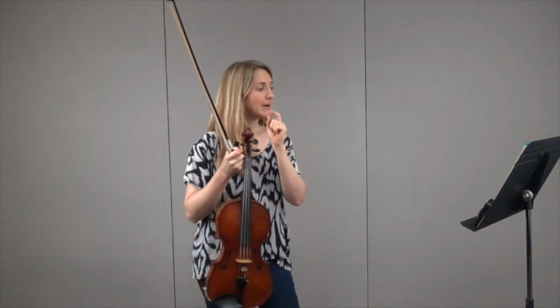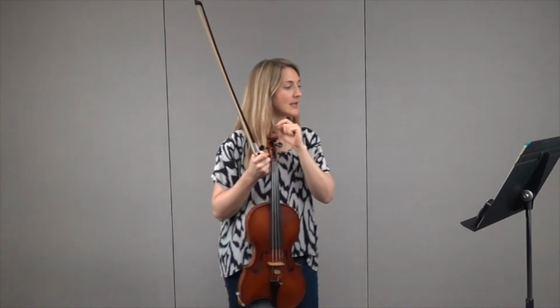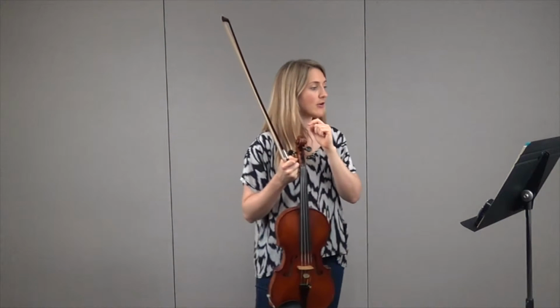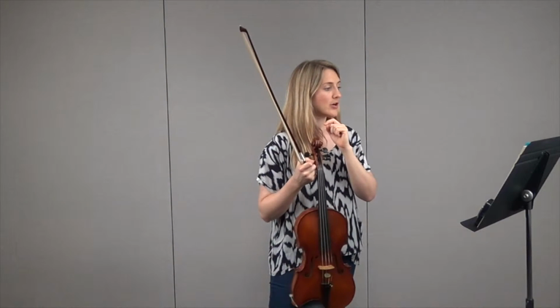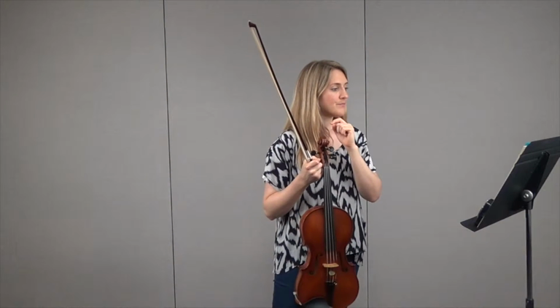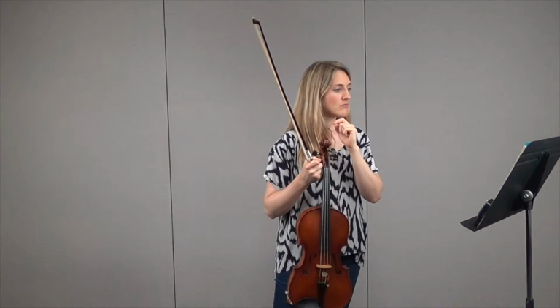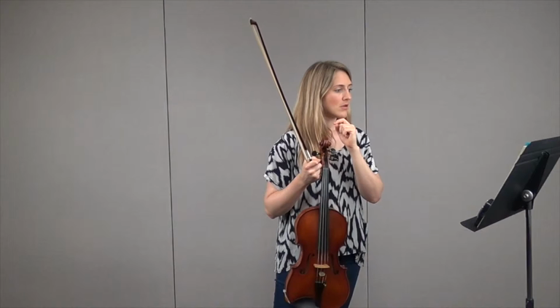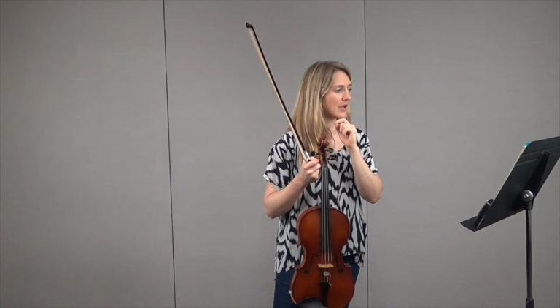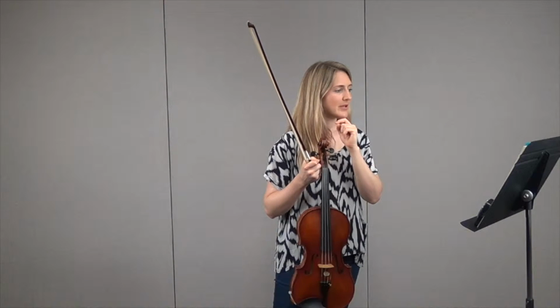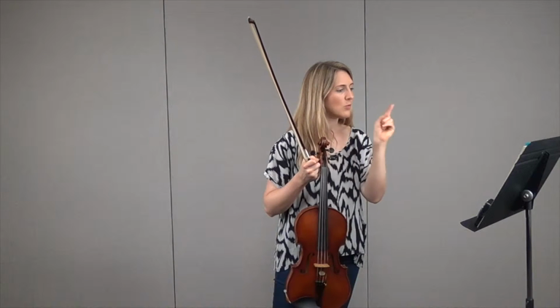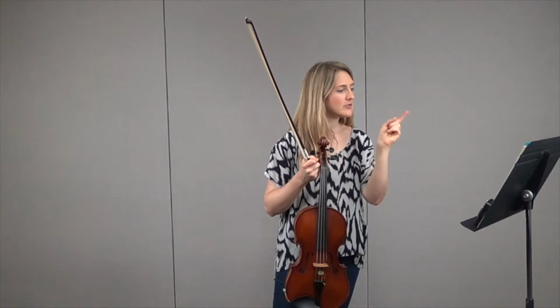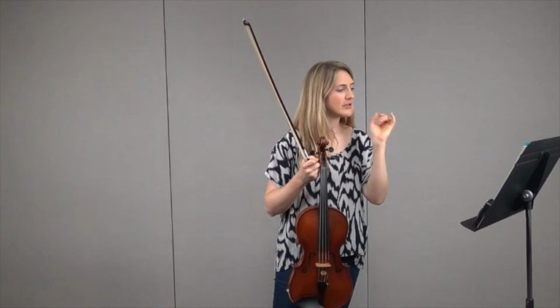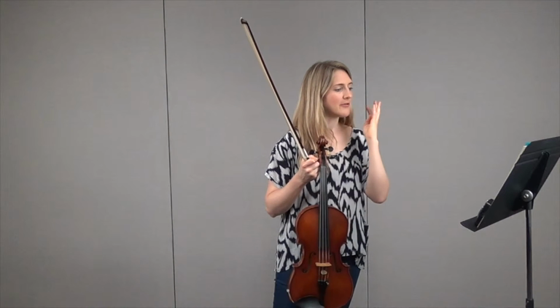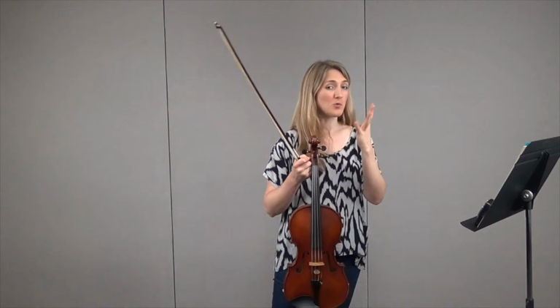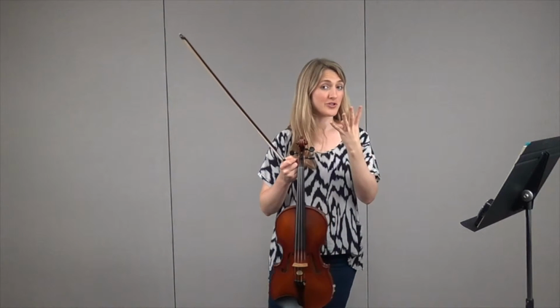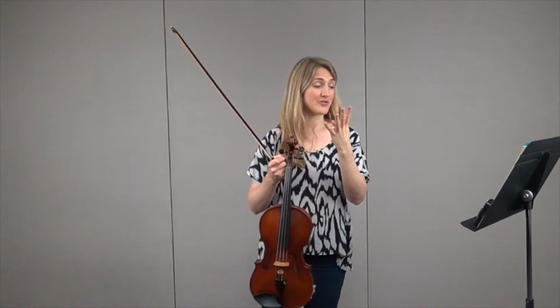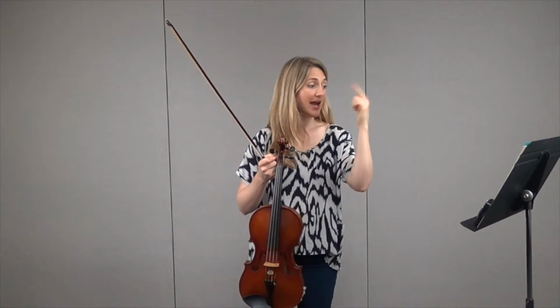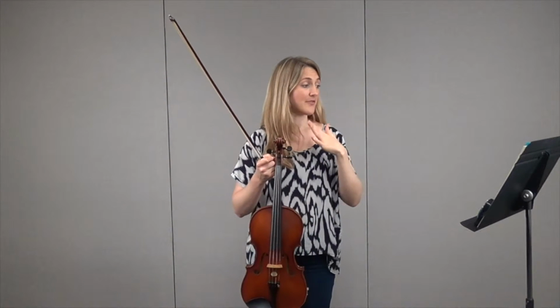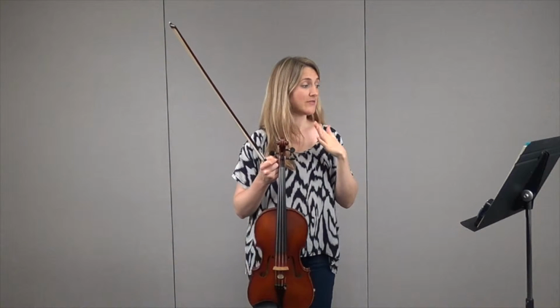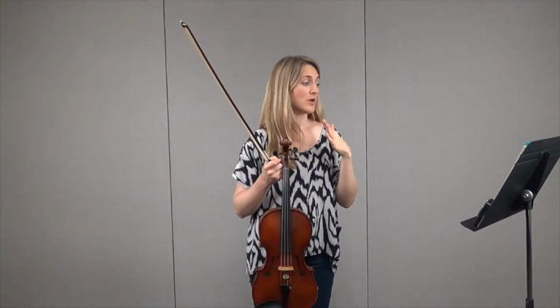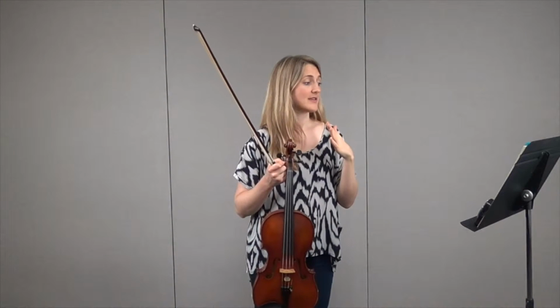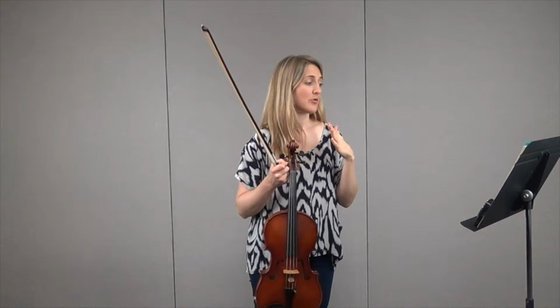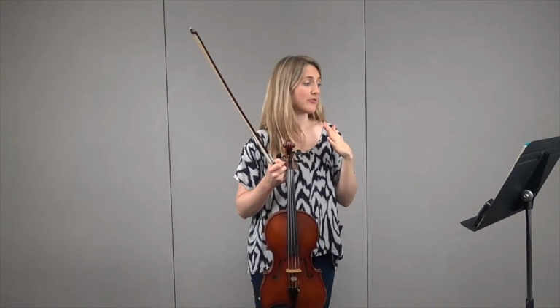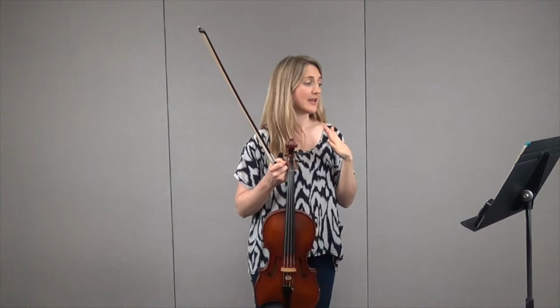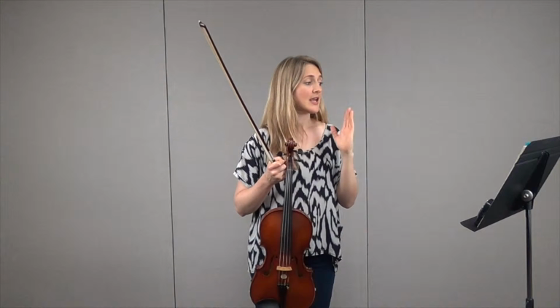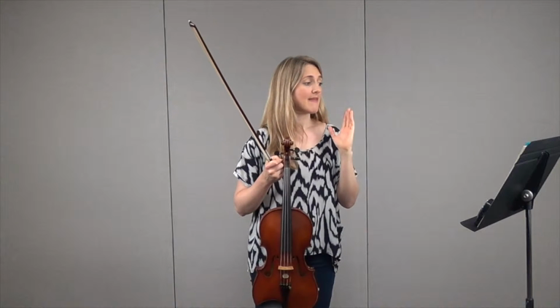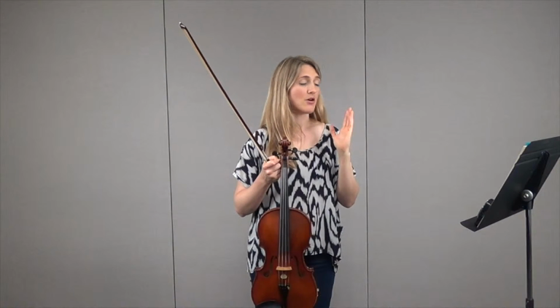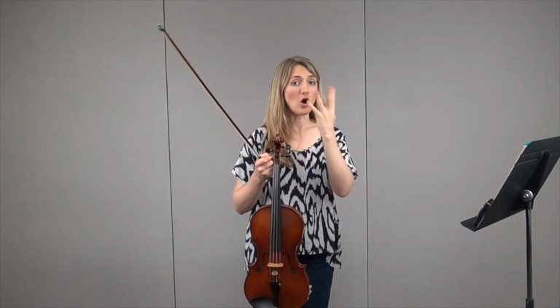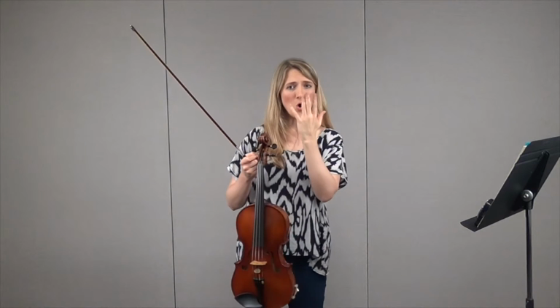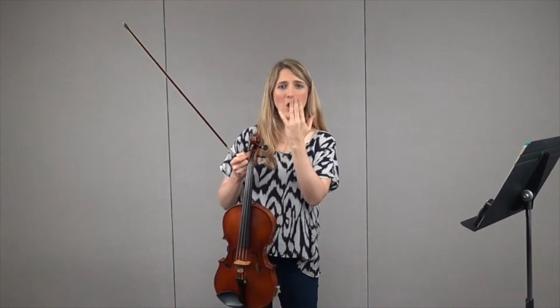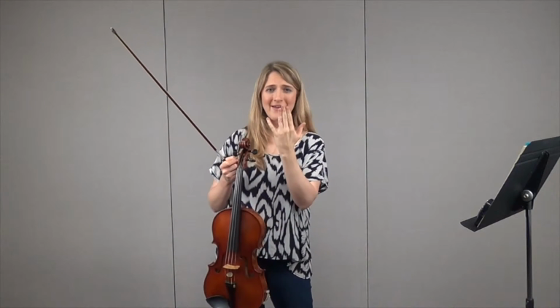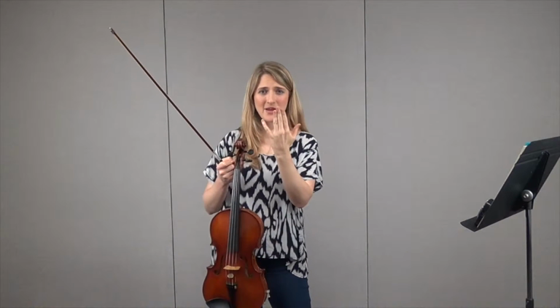But there are four turns out of all of the ones in bars one through eight that are all half steps.